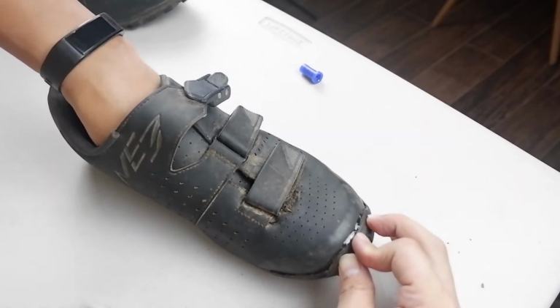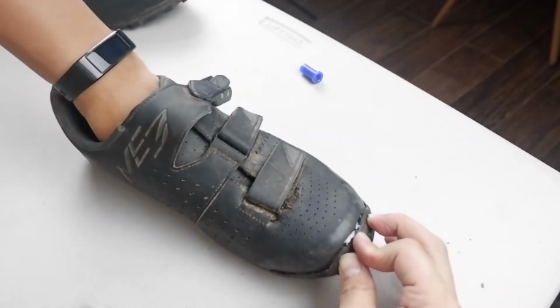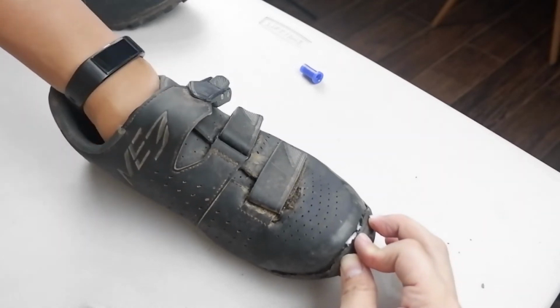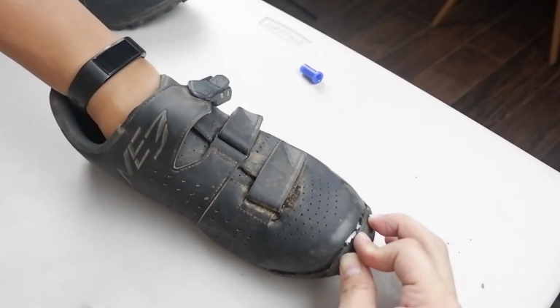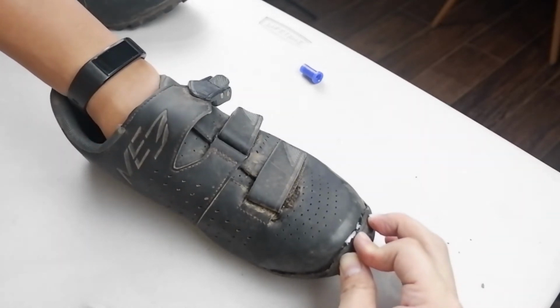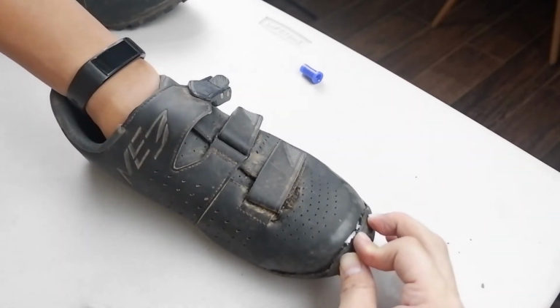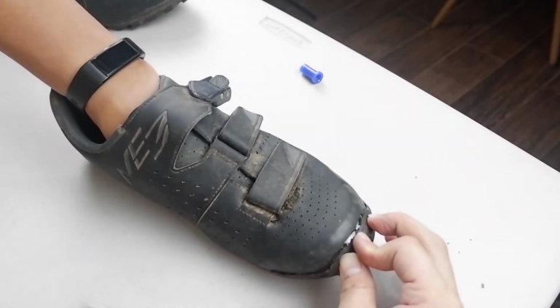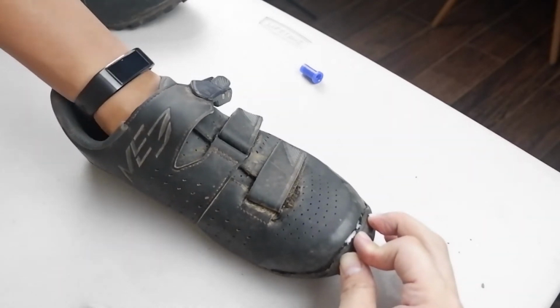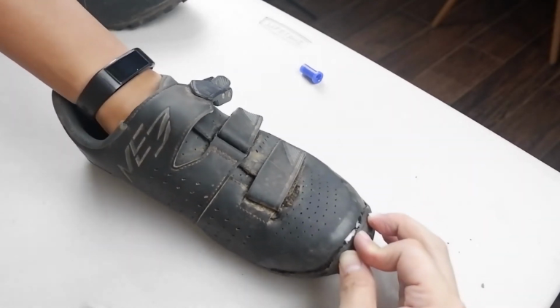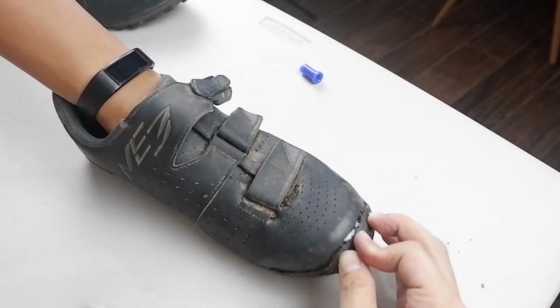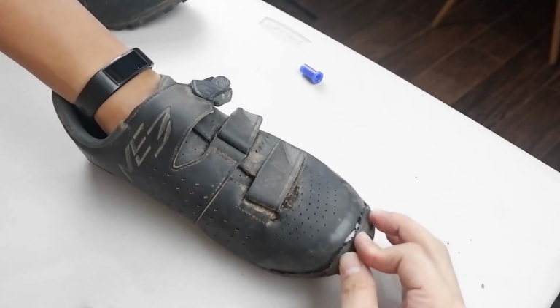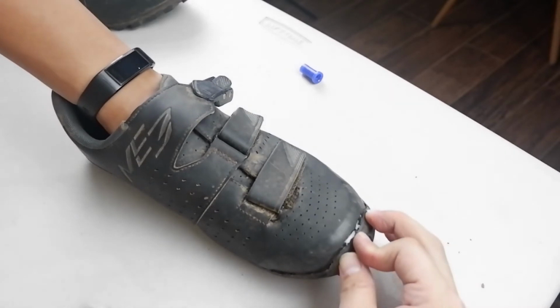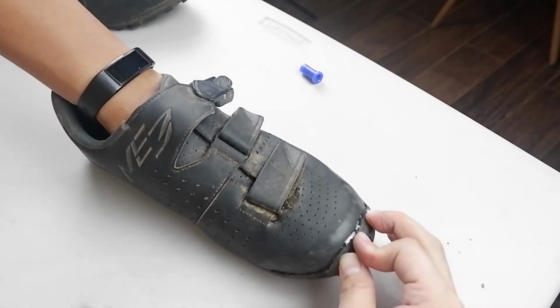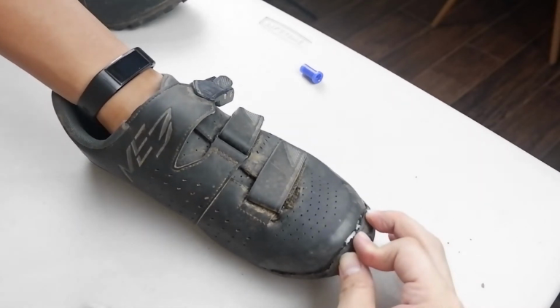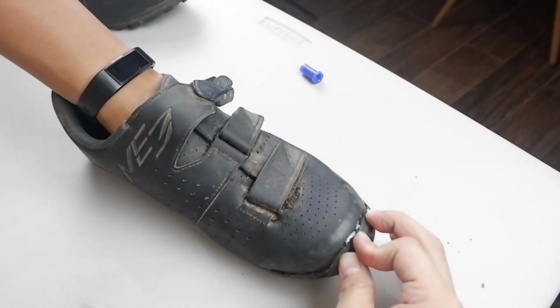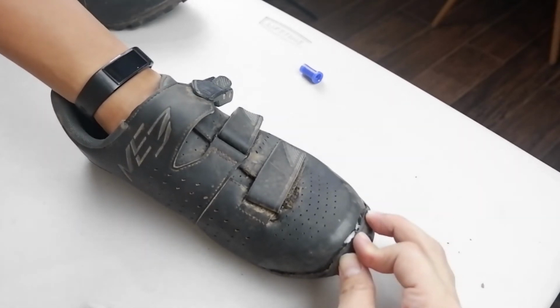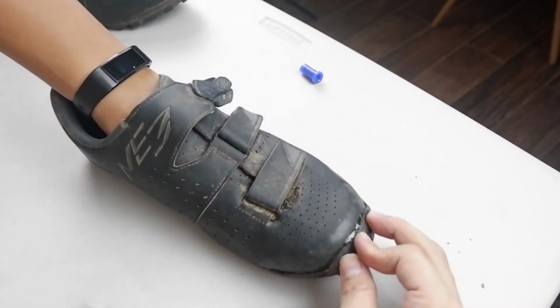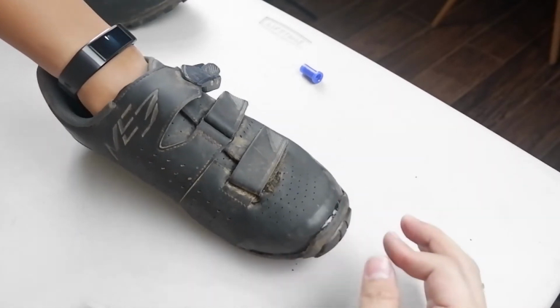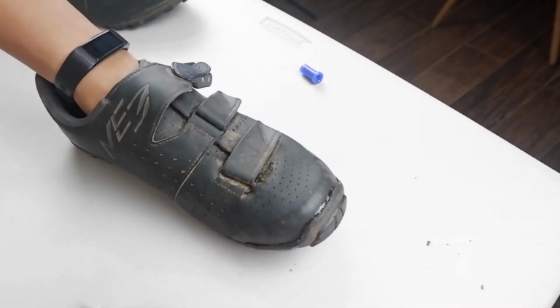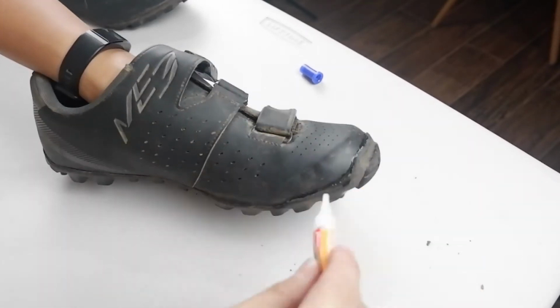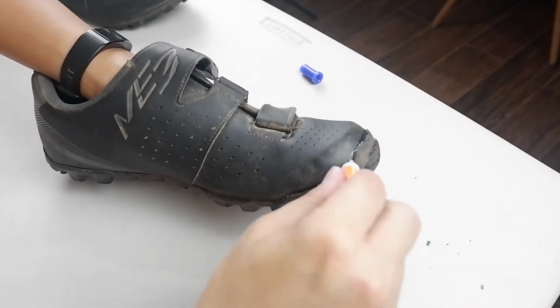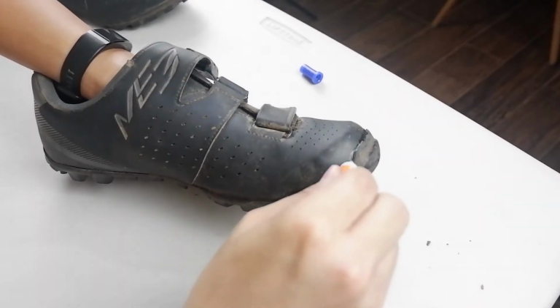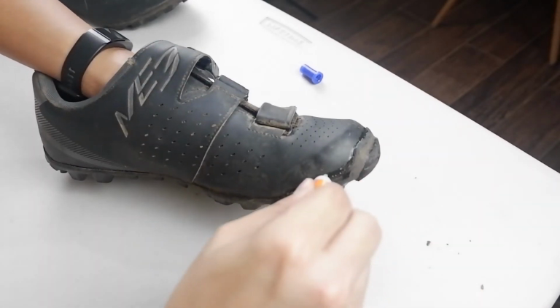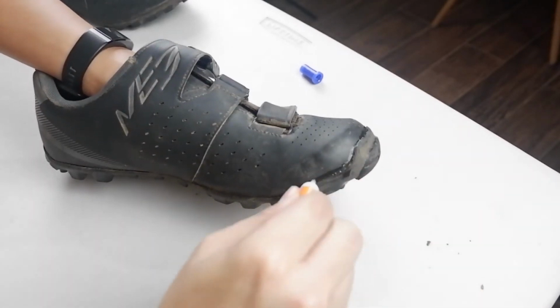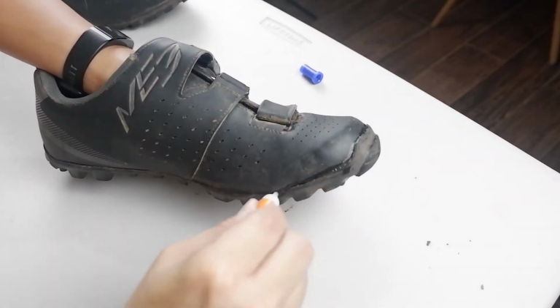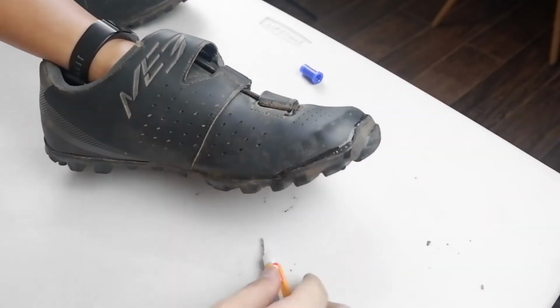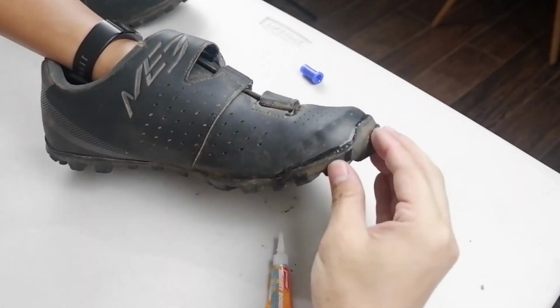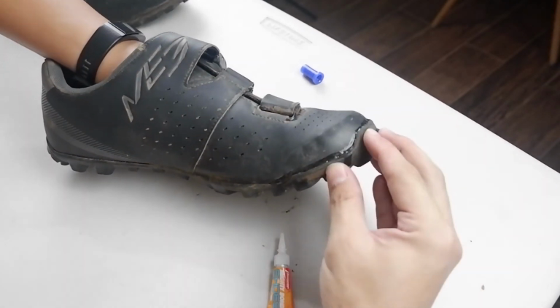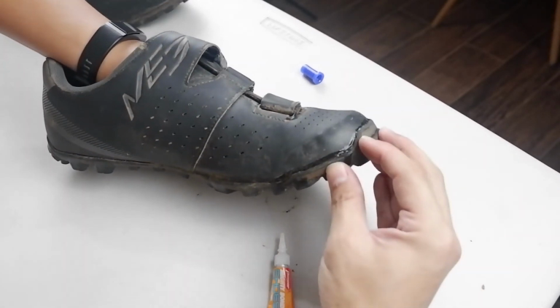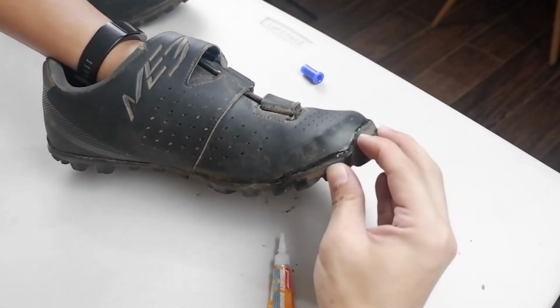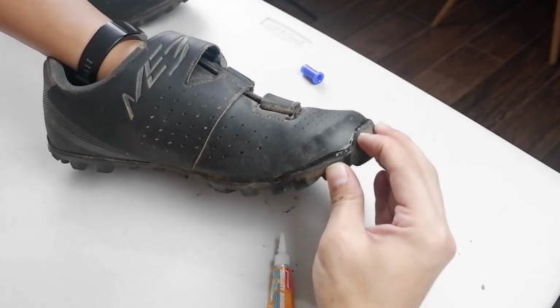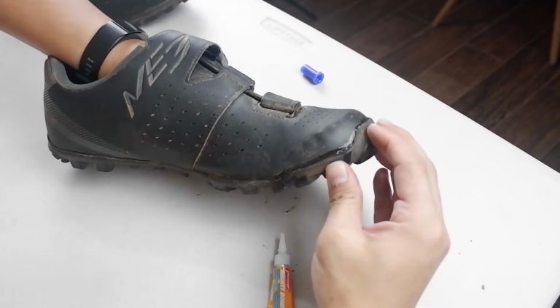The next day I used it. It held. I got to ride with it again, and still, it looks okay.